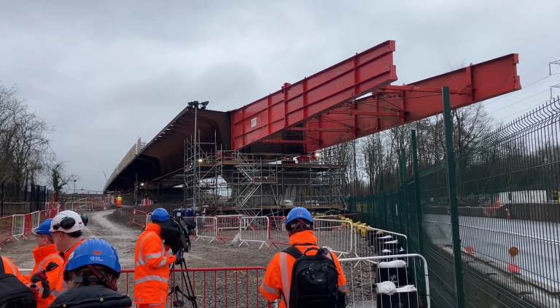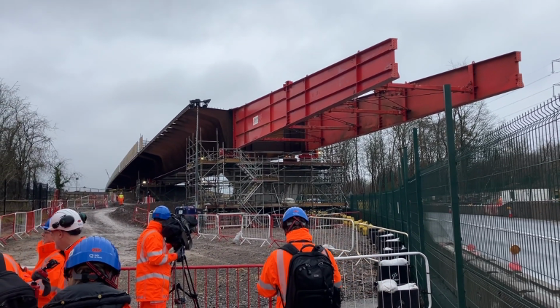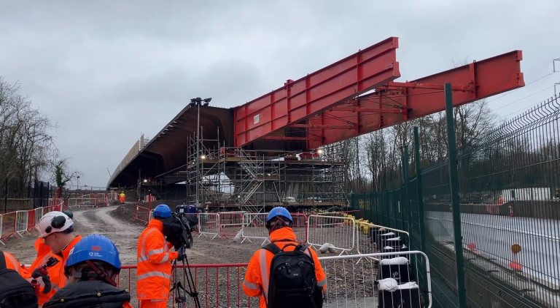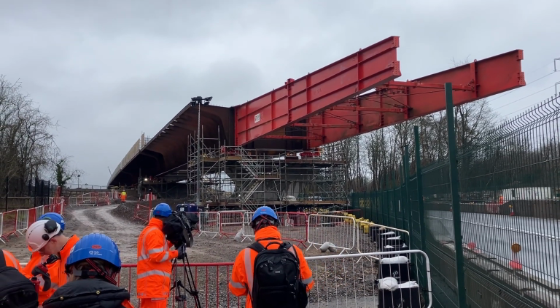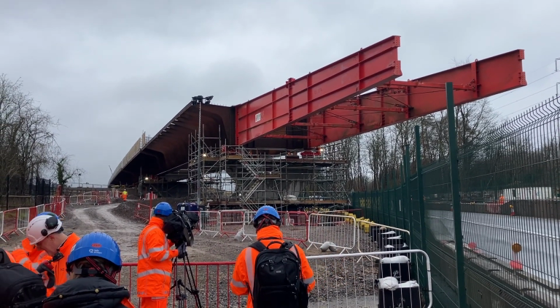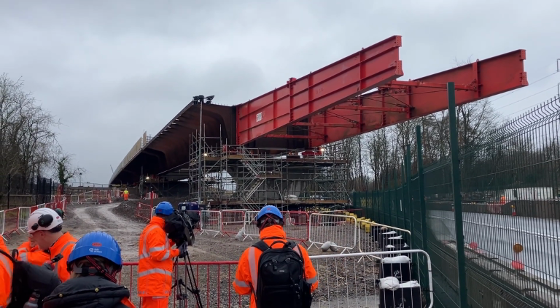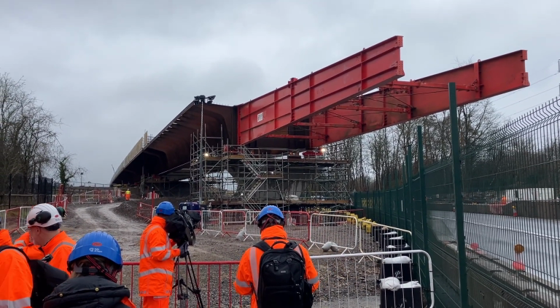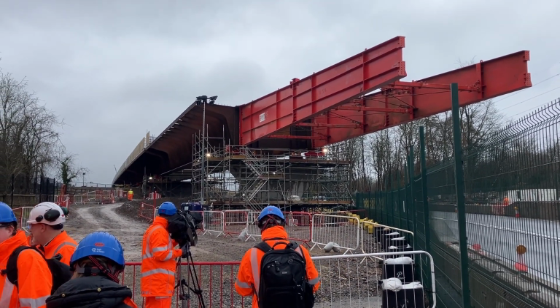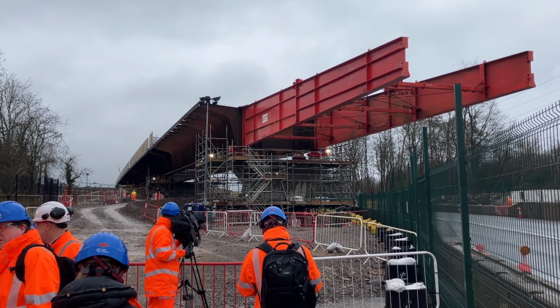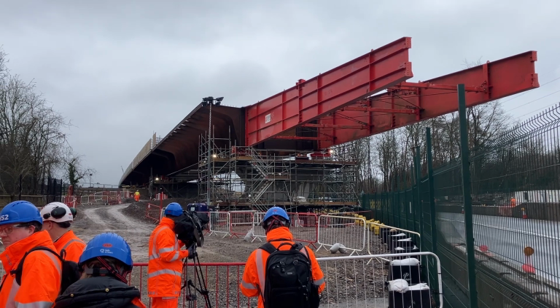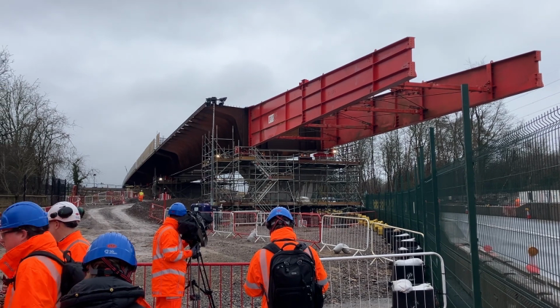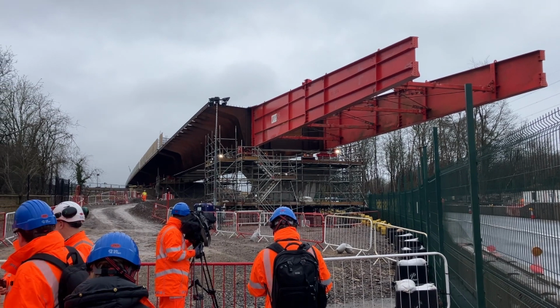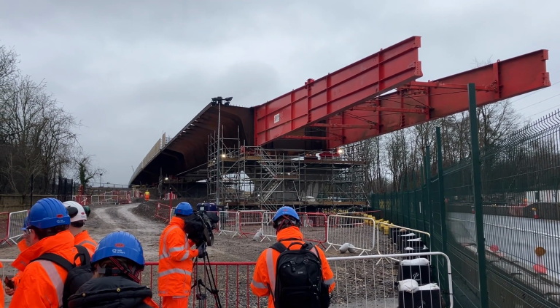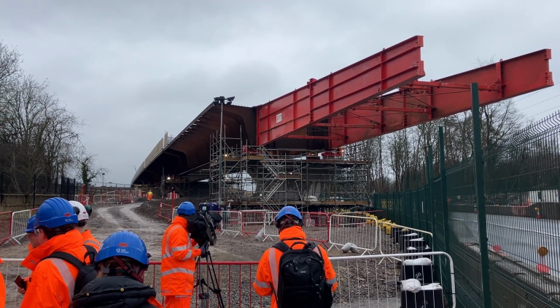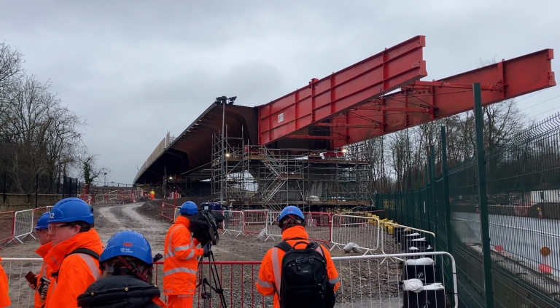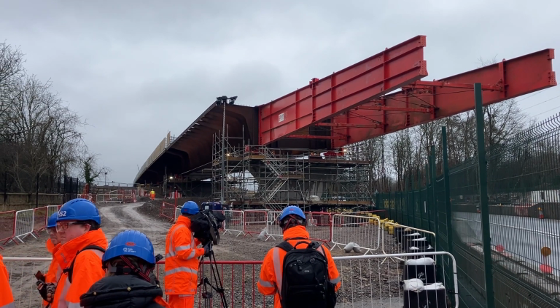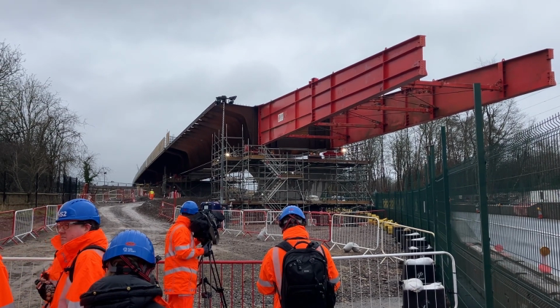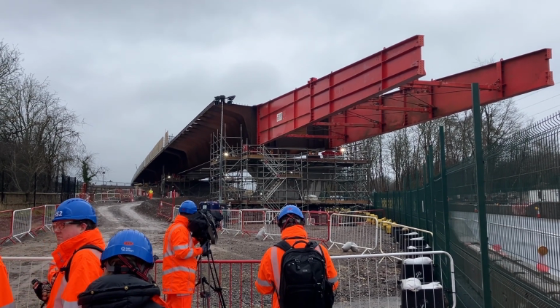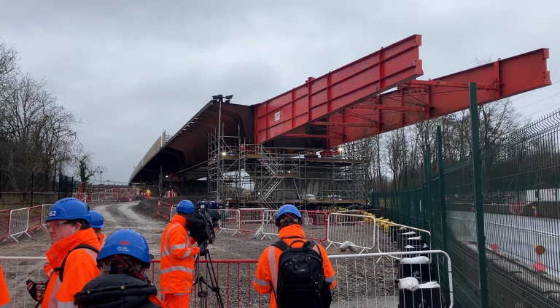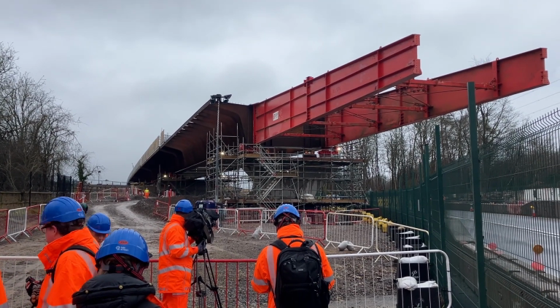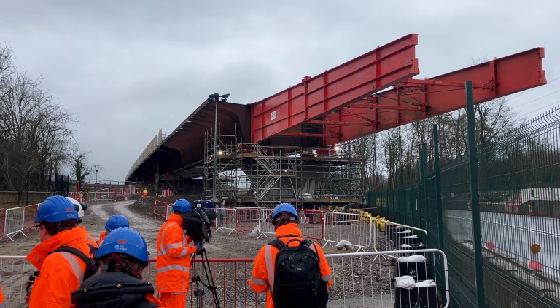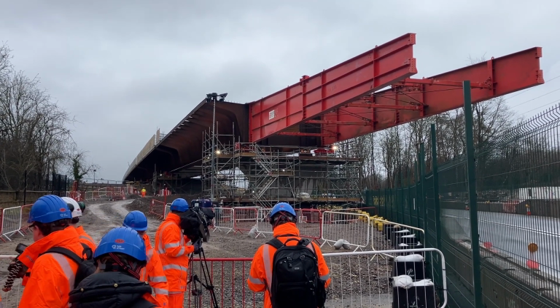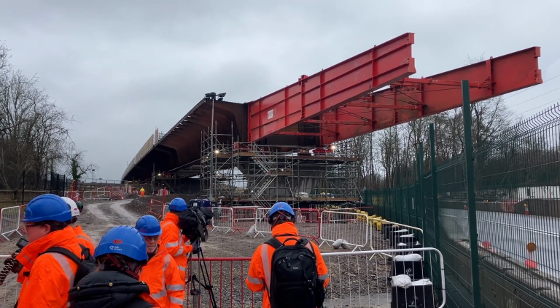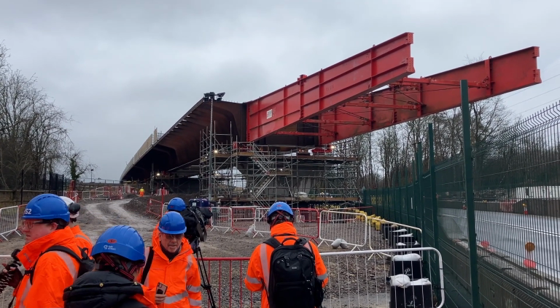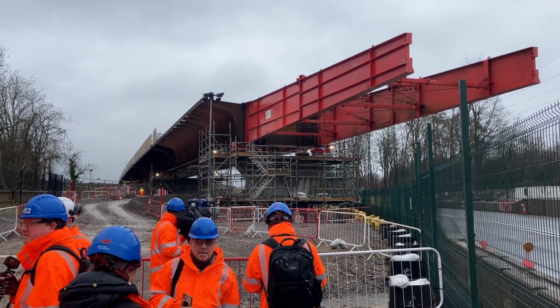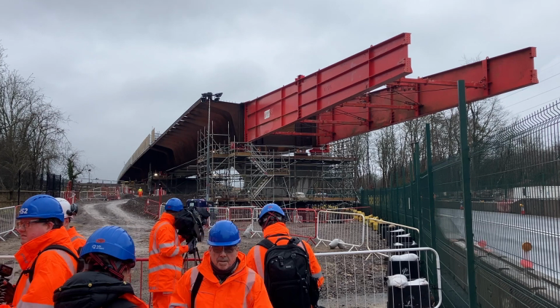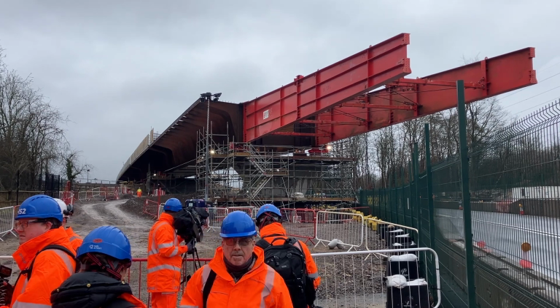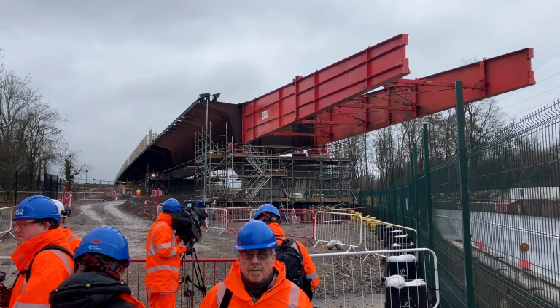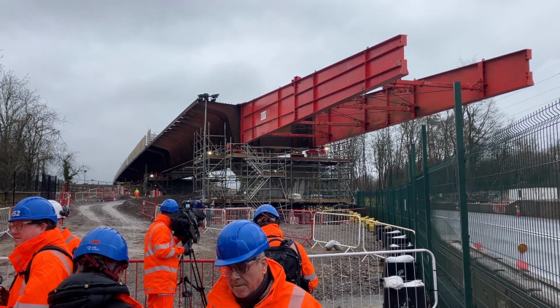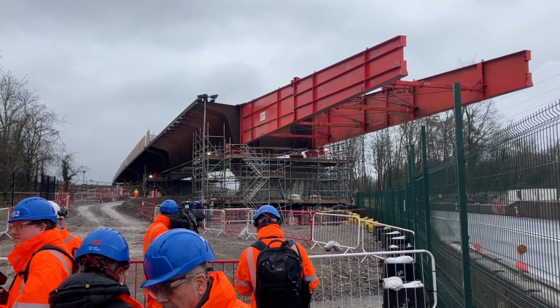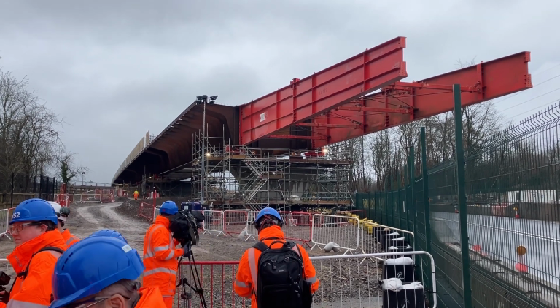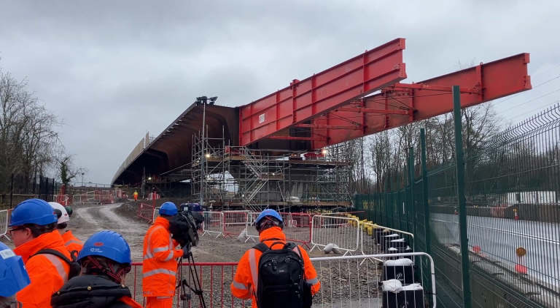Today is the culmination of two years of really intense work. We've had to move the road twice, divert most of the utilities that are in the road, and then move the road back. So yeah, today's a really big day for us to watch the final viaduct sliding across the road.